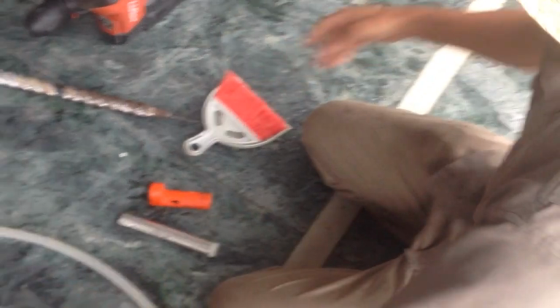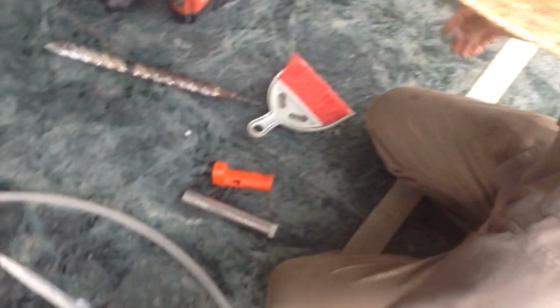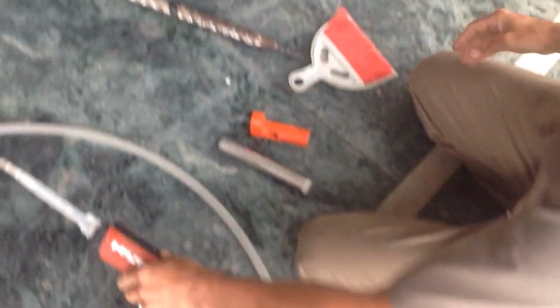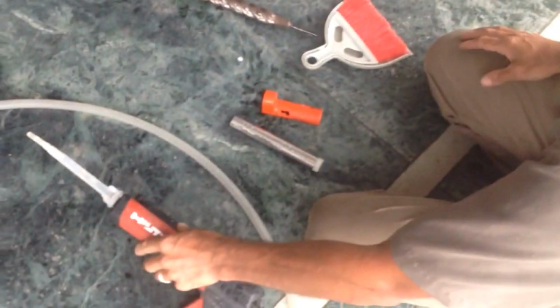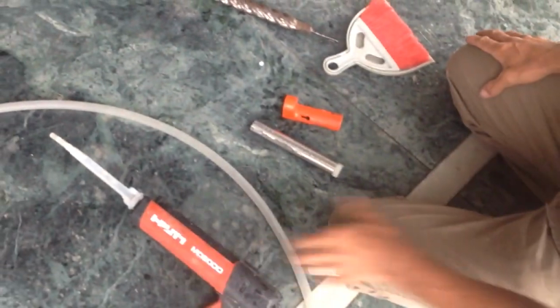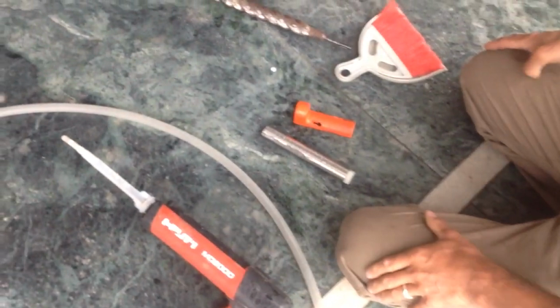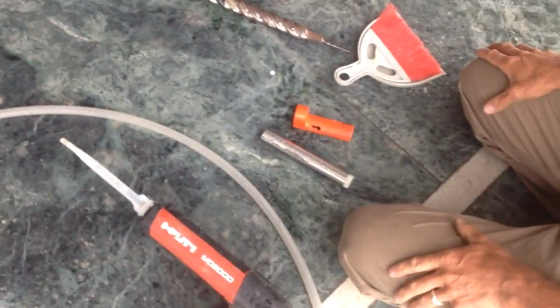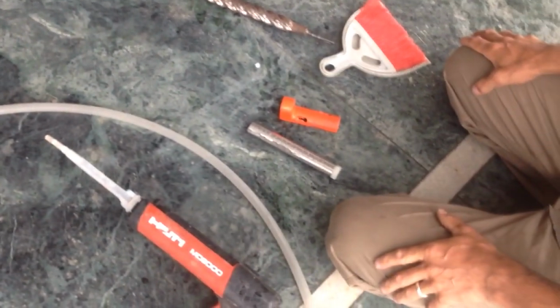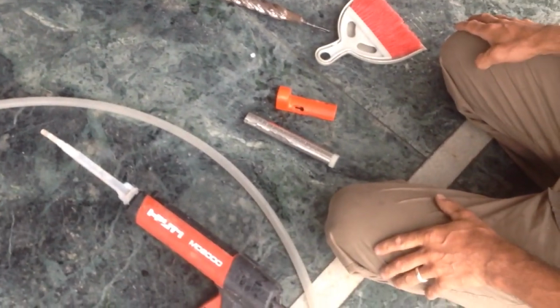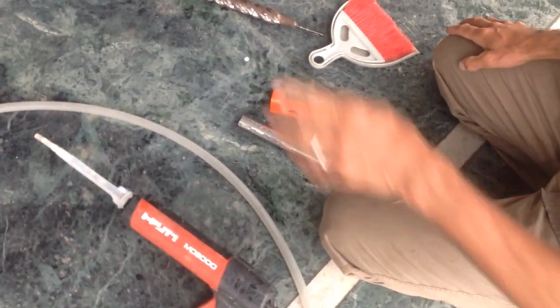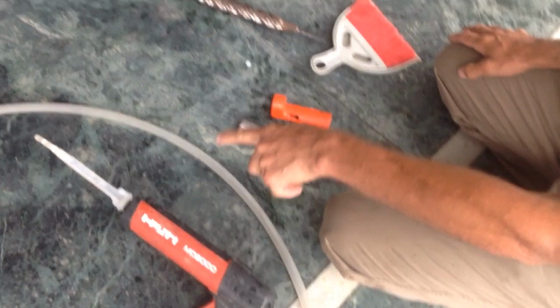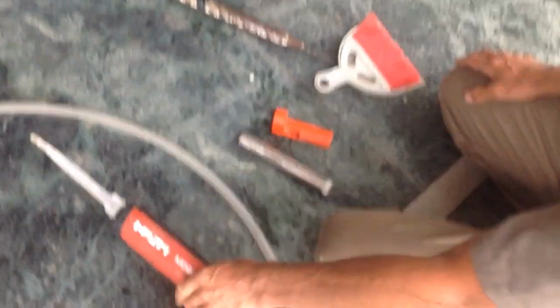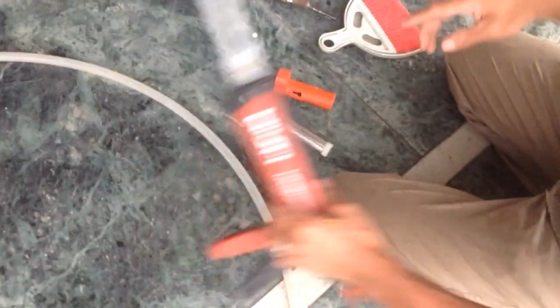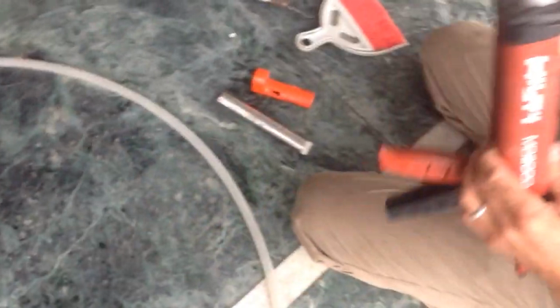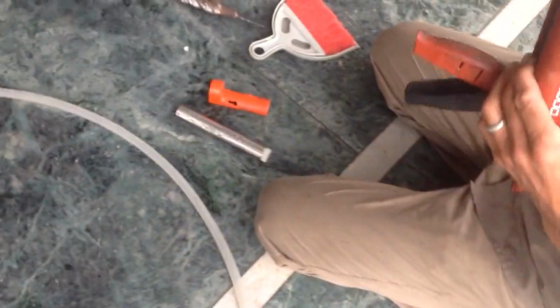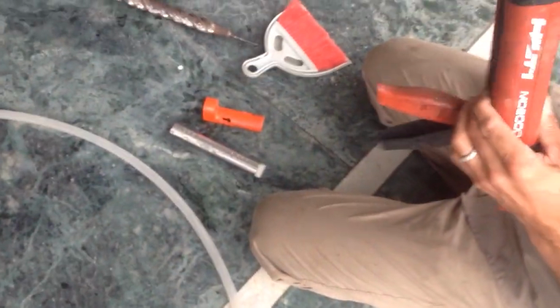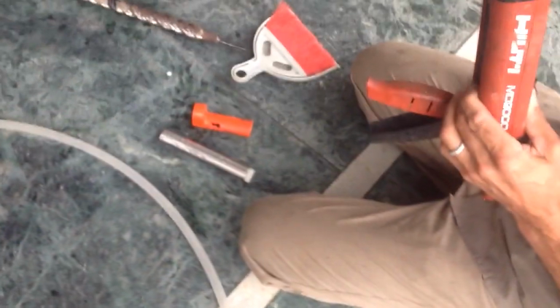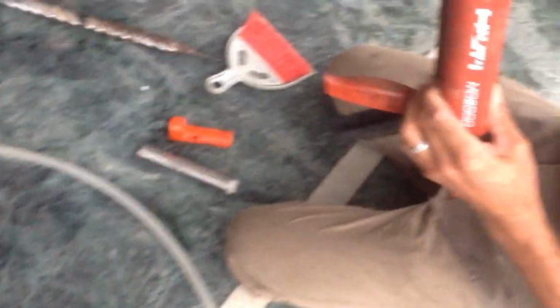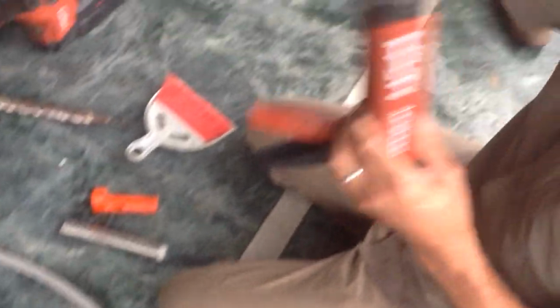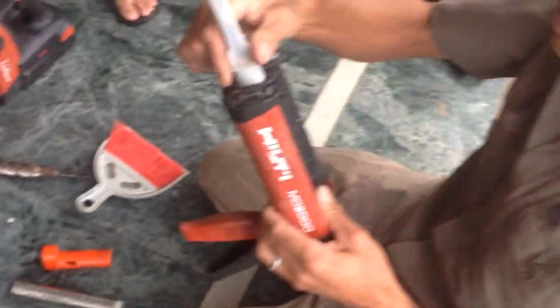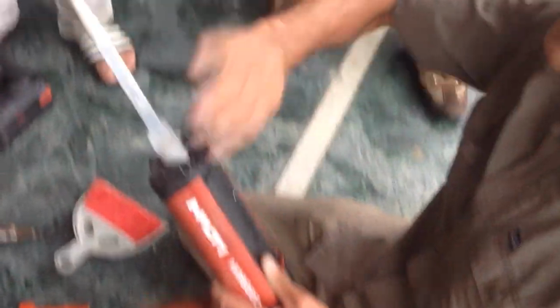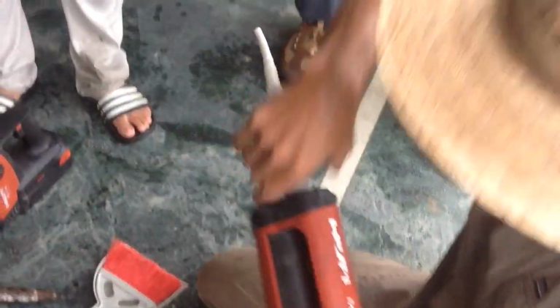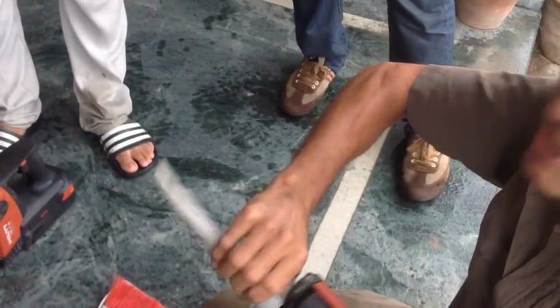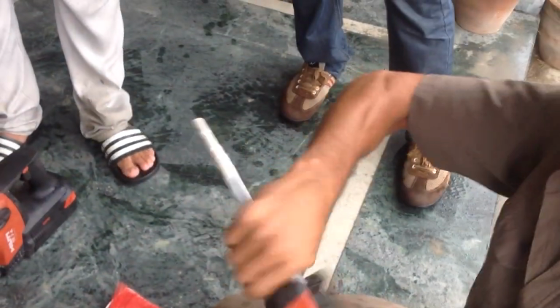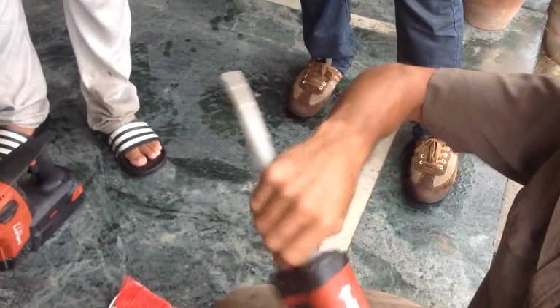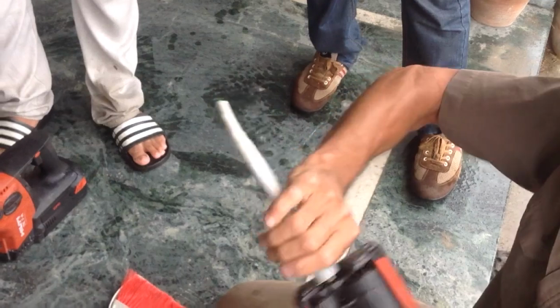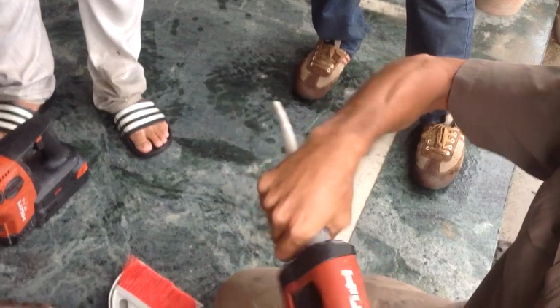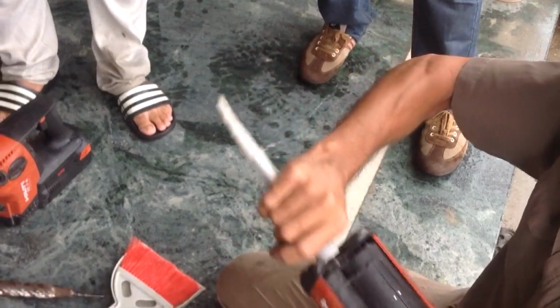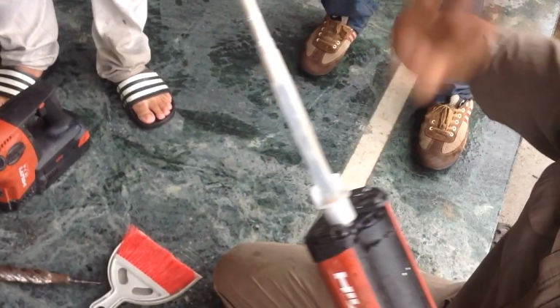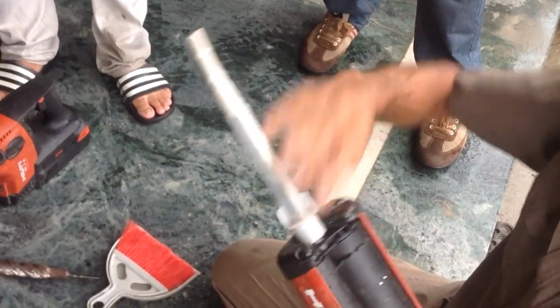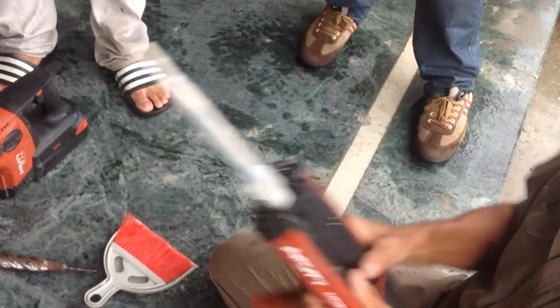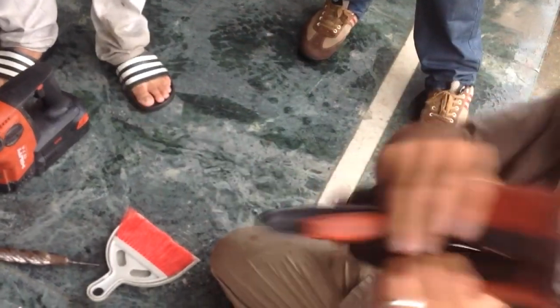So the tip gets plugged, and you don't actually use it? We don't use it, but we use it as a cap, essentially. Don't take it off. Keep it until... For storage.